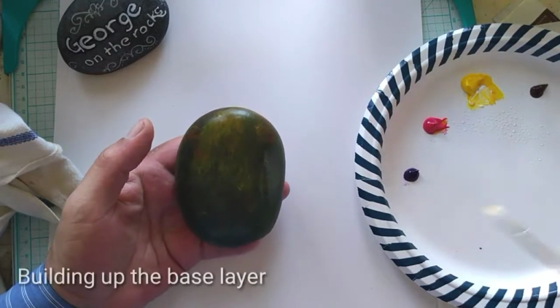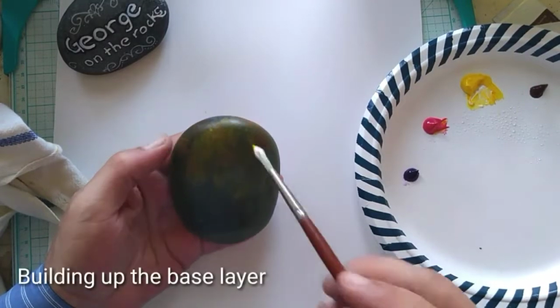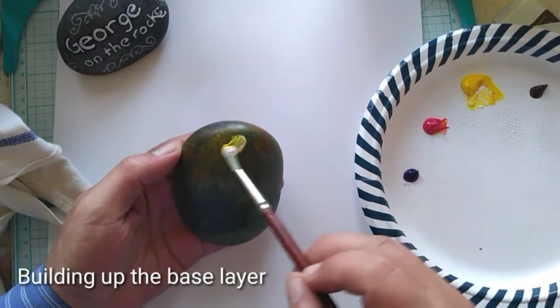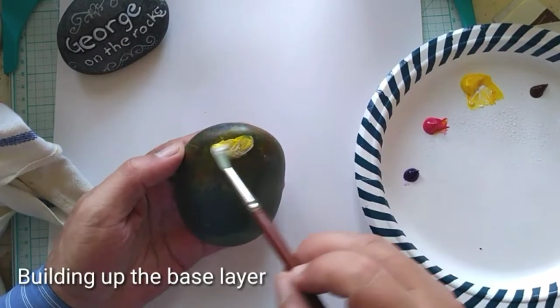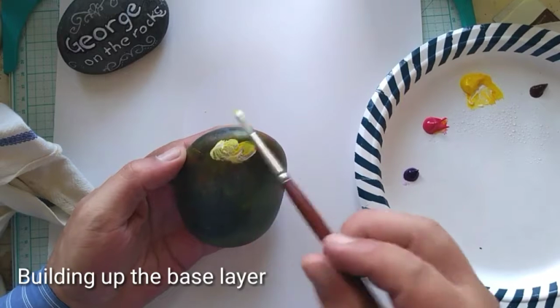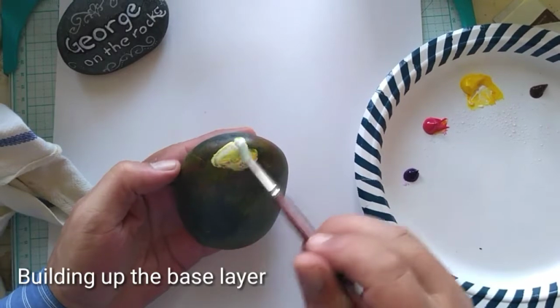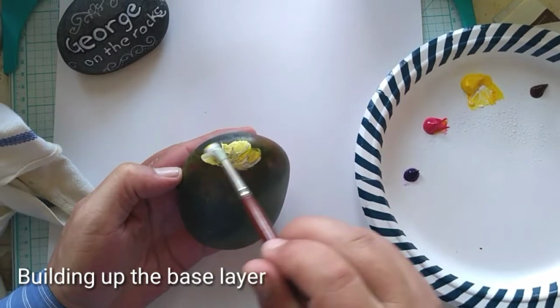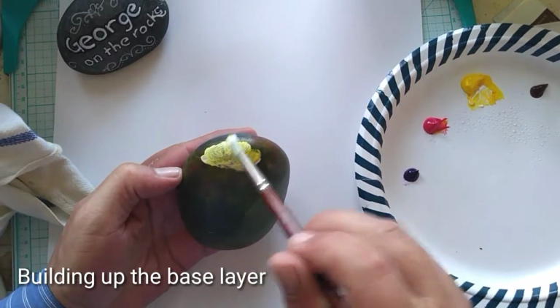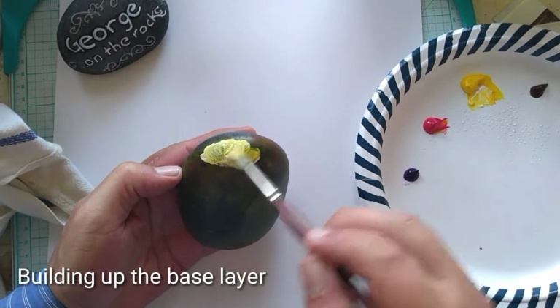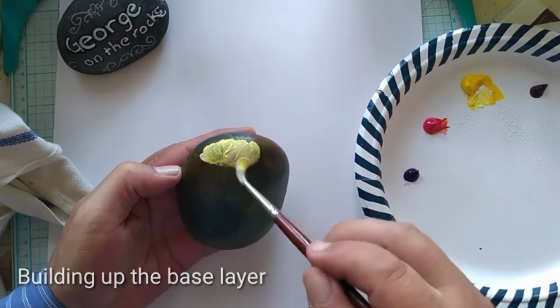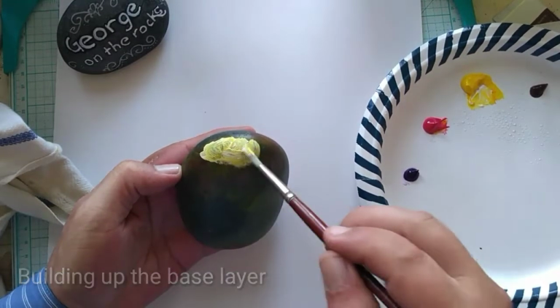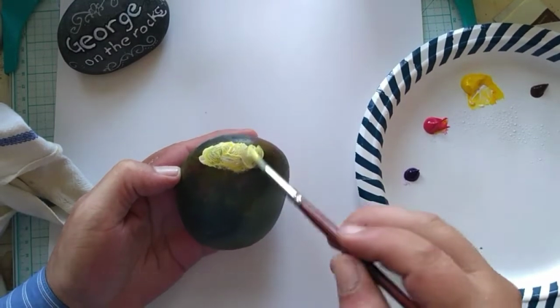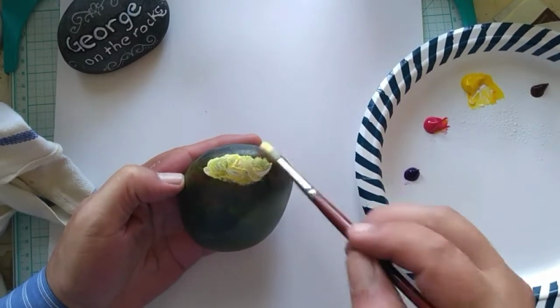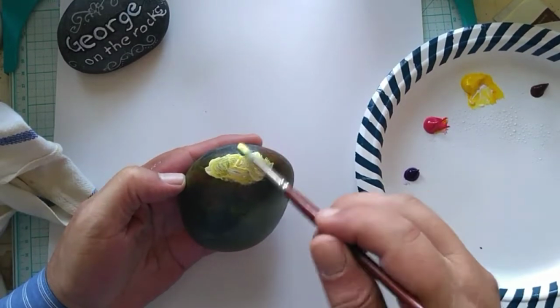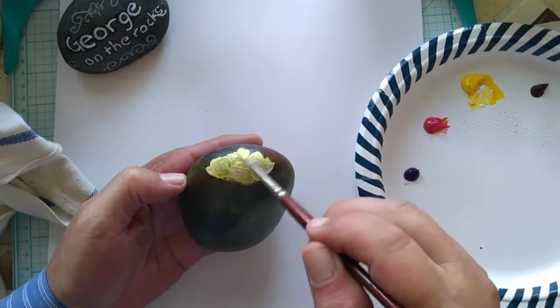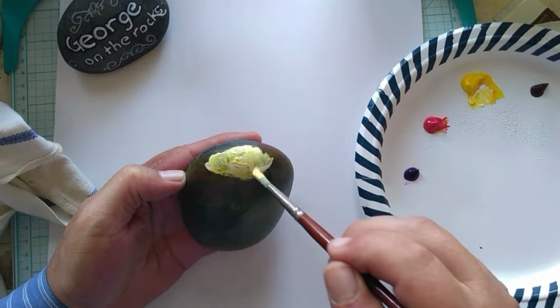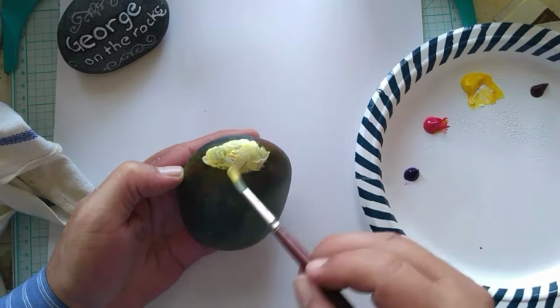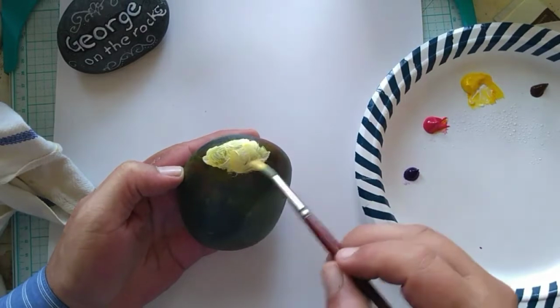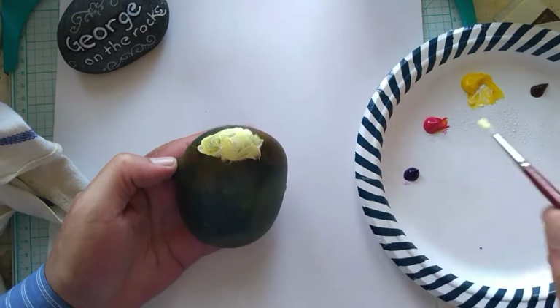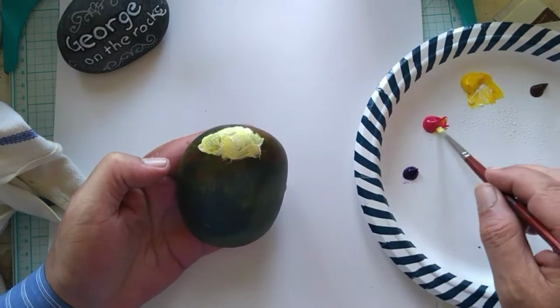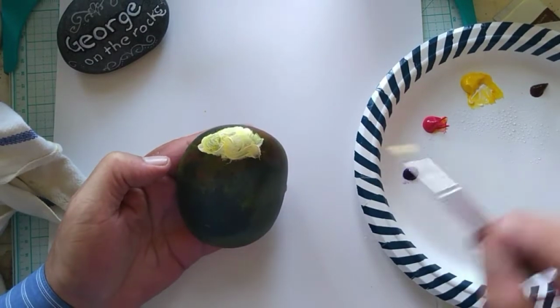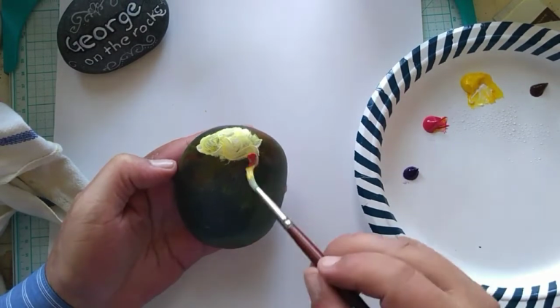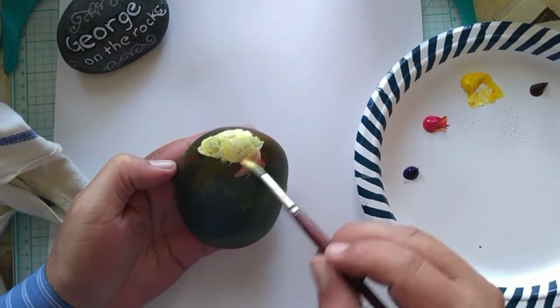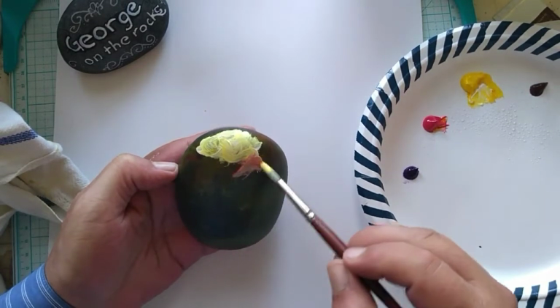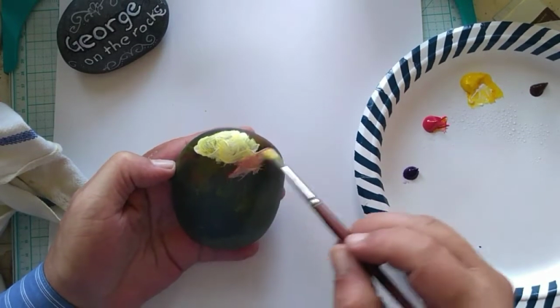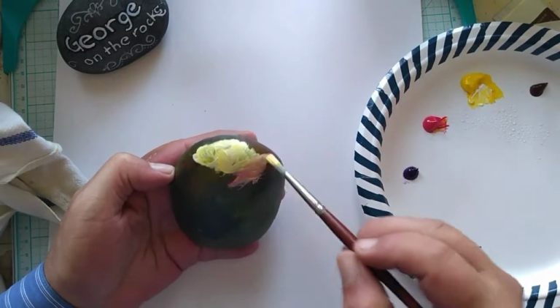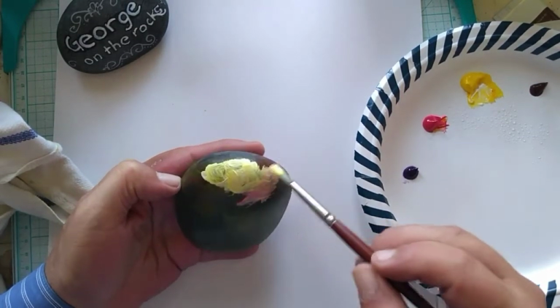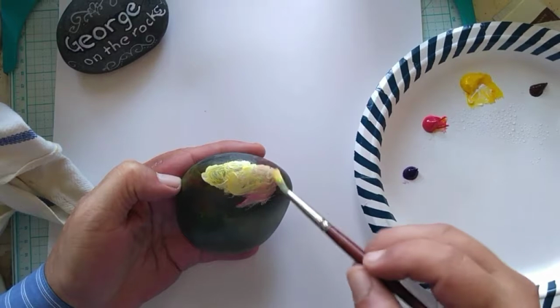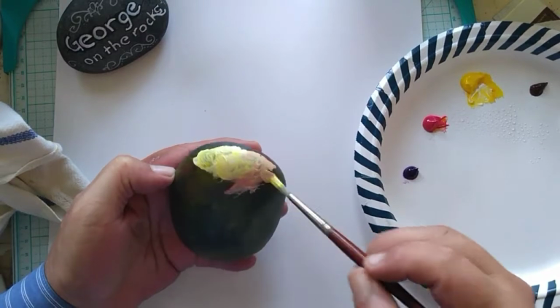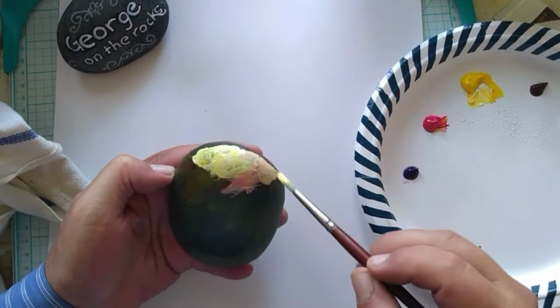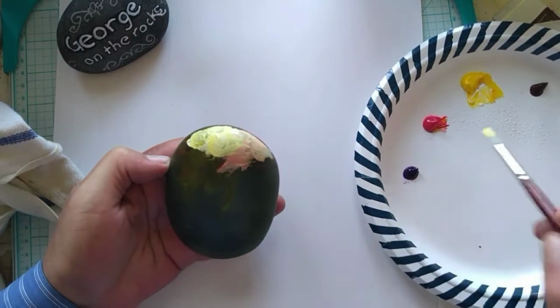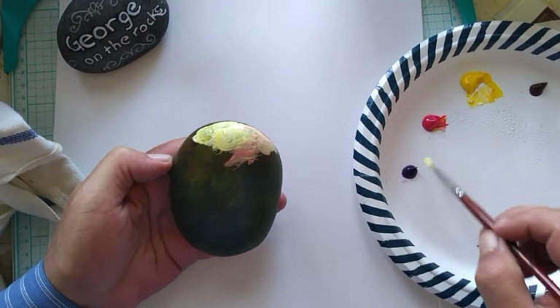Allow the paints to completely dry before going on to the next step. What we're doing now is adding a second layer using the paints used before — the Liquitex primary yellow and primary red.